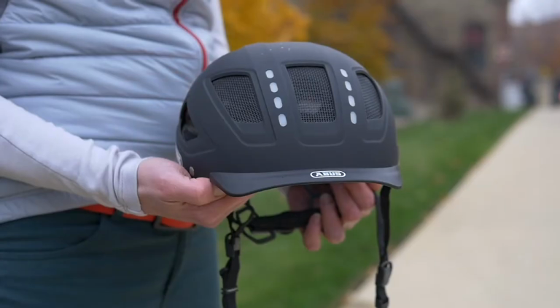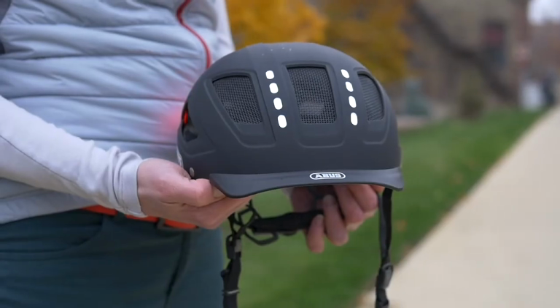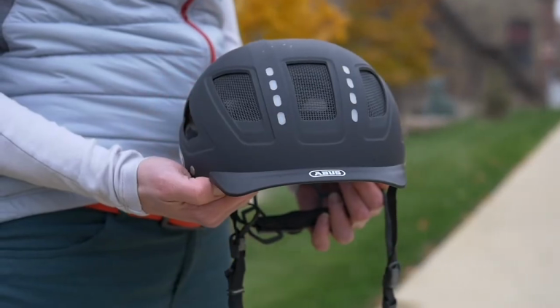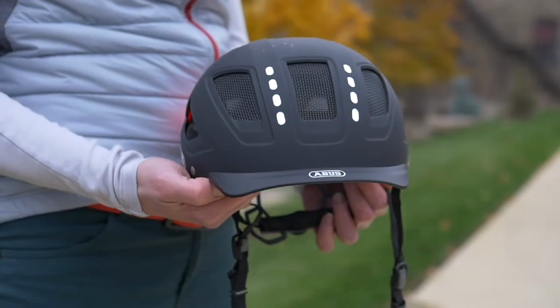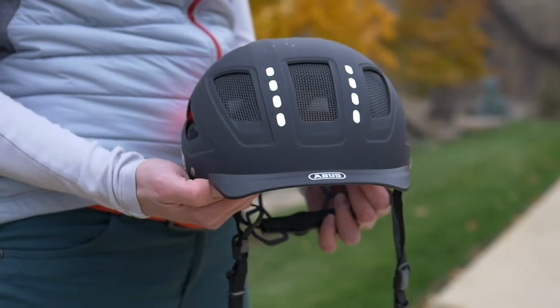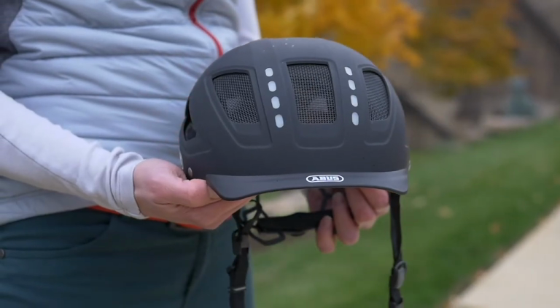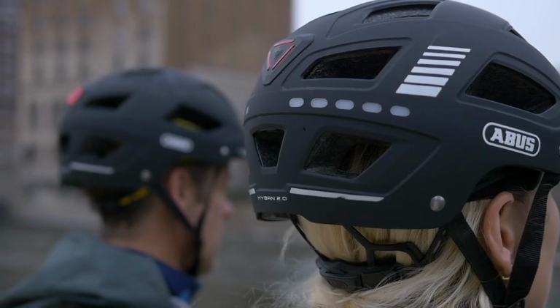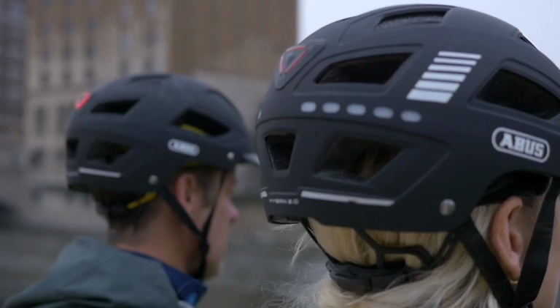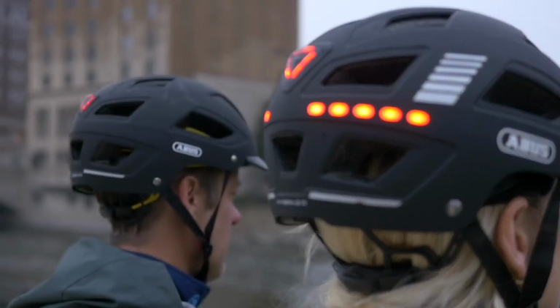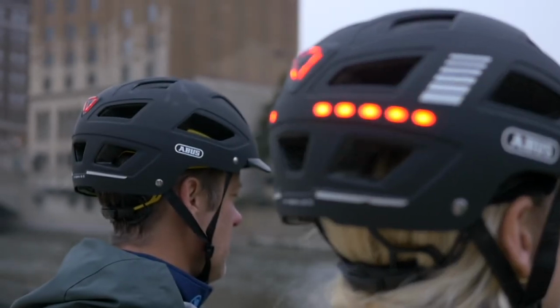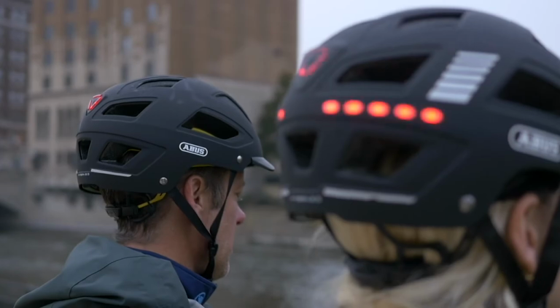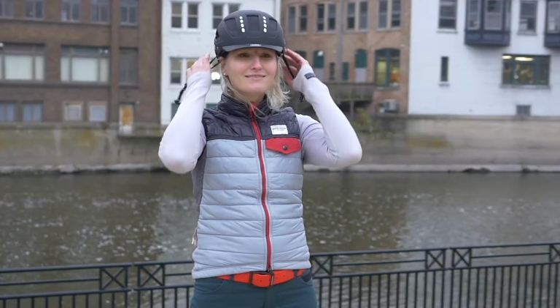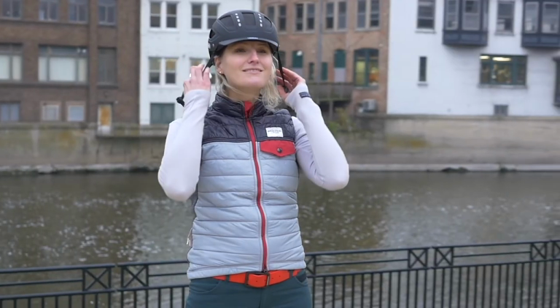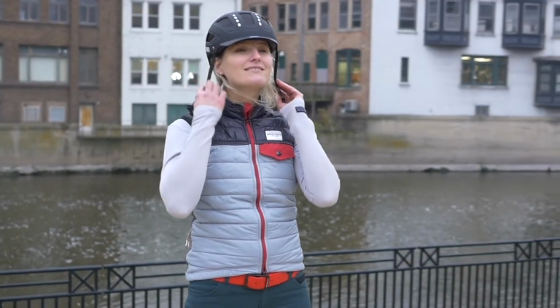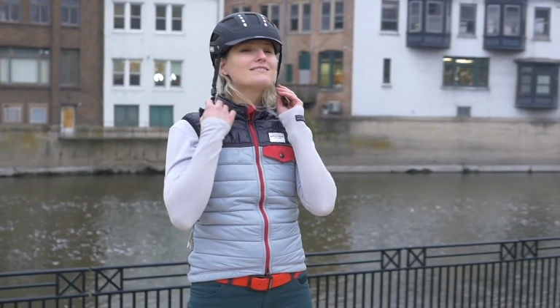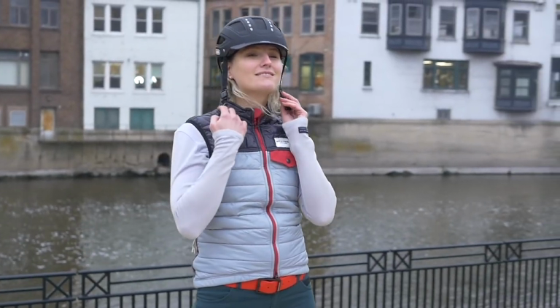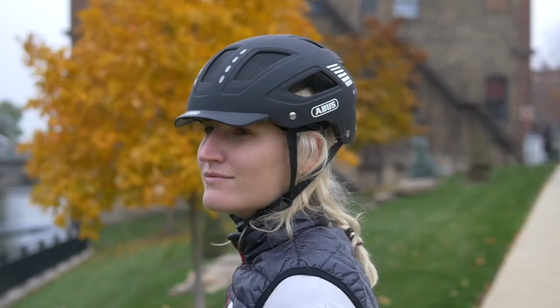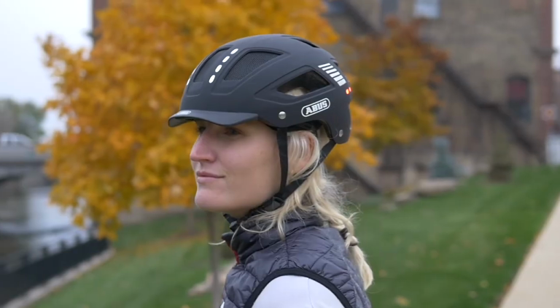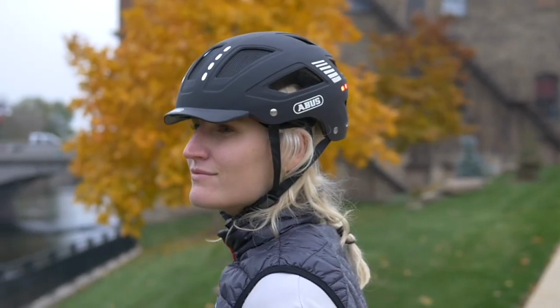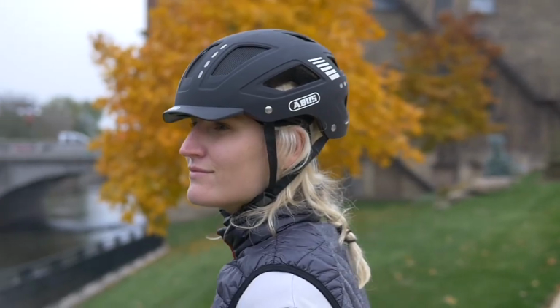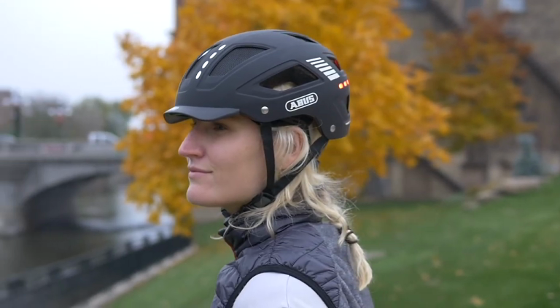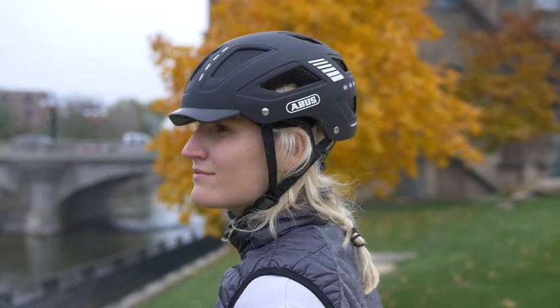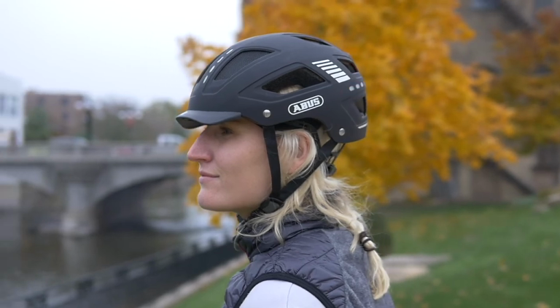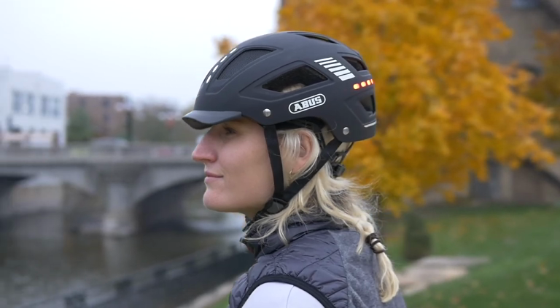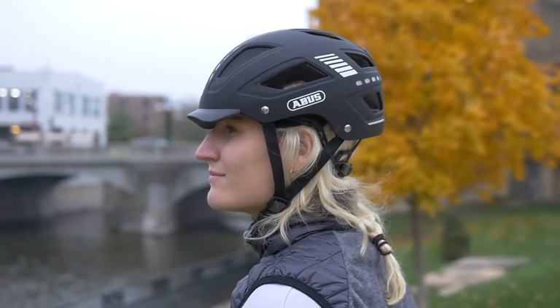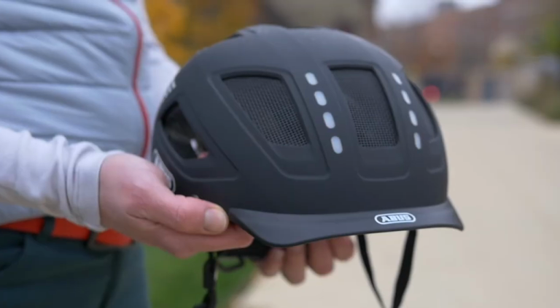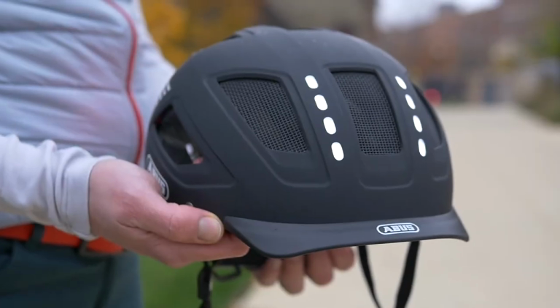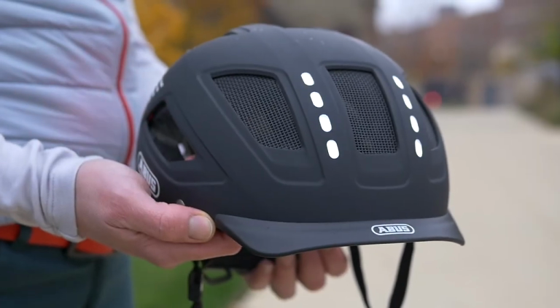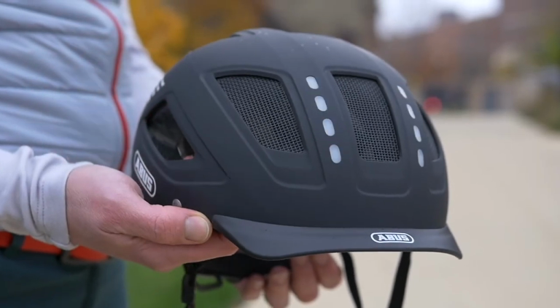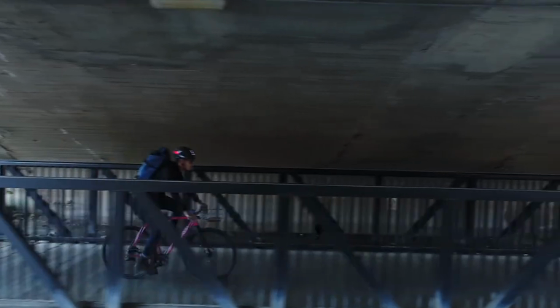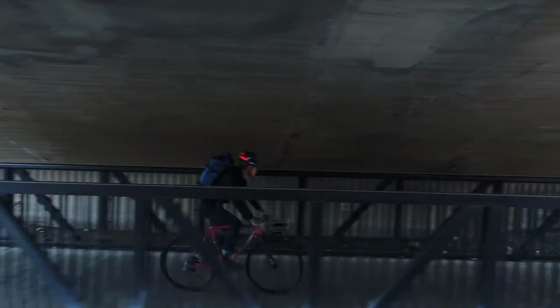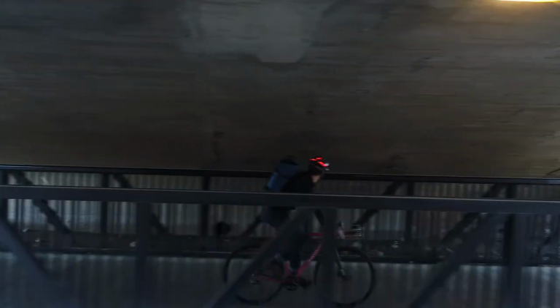The Hybin 2.0 LED is based on our very popular Hybin 2.0, so it's packed full of other useful features, including a hard shell design, full headring retention system, bug mesh in the front vents, and additional reflective bits.